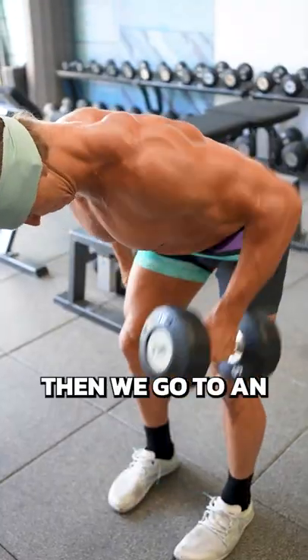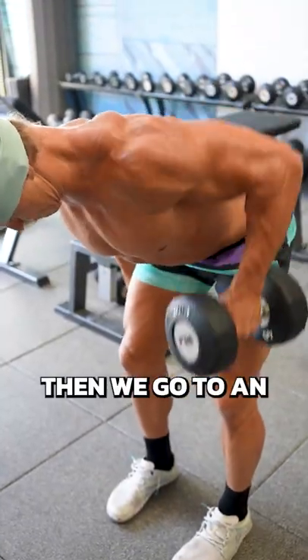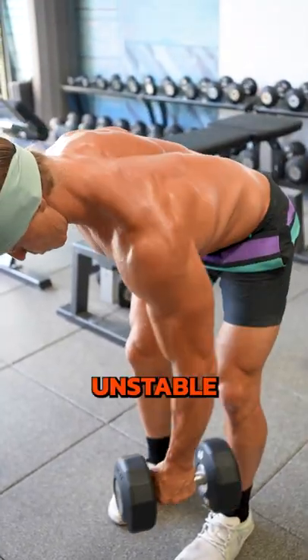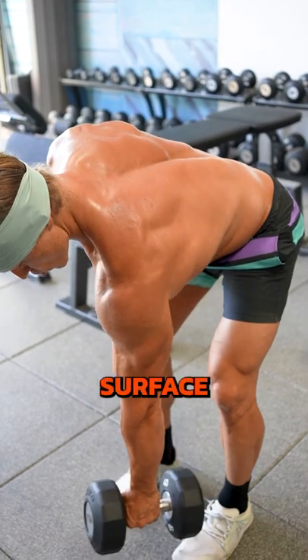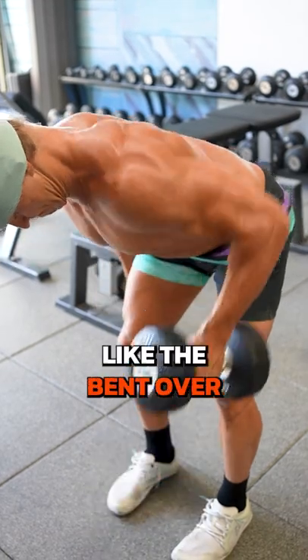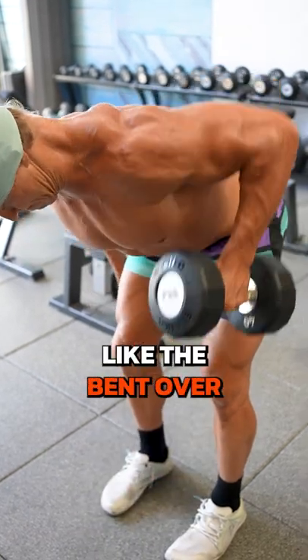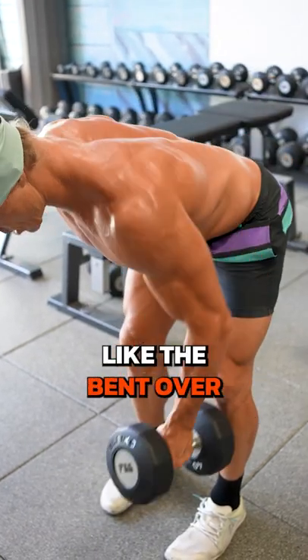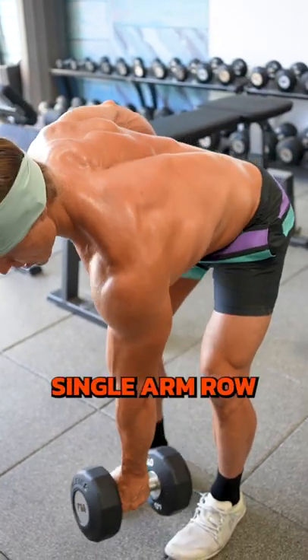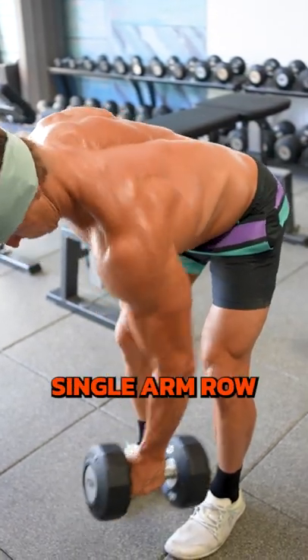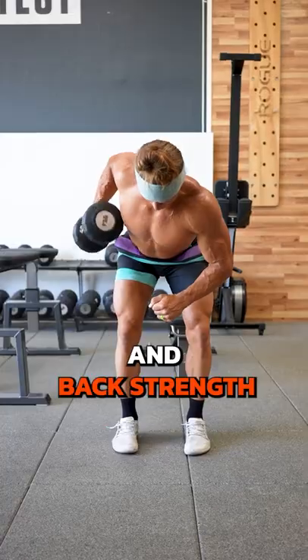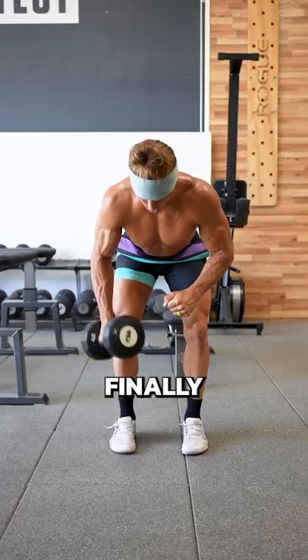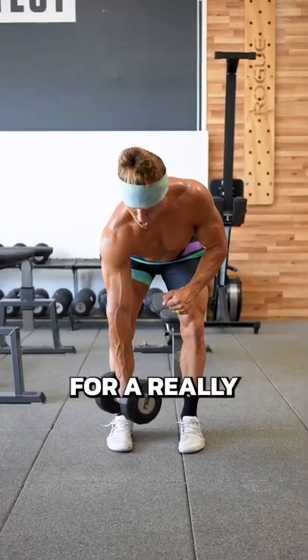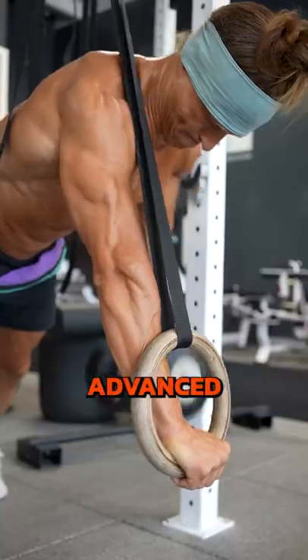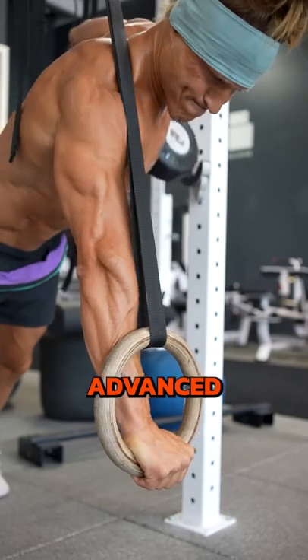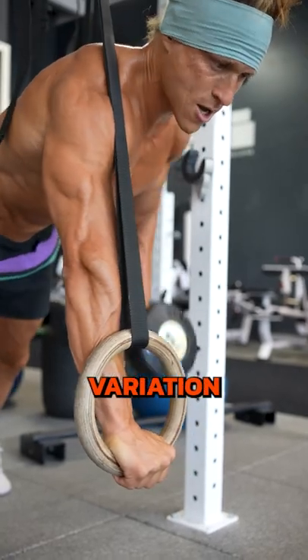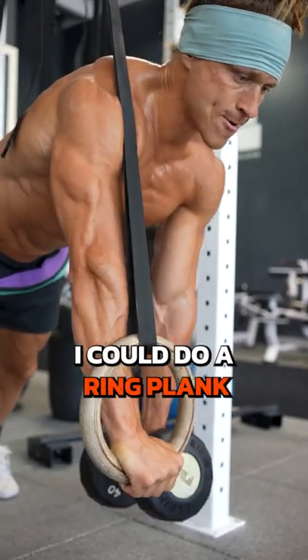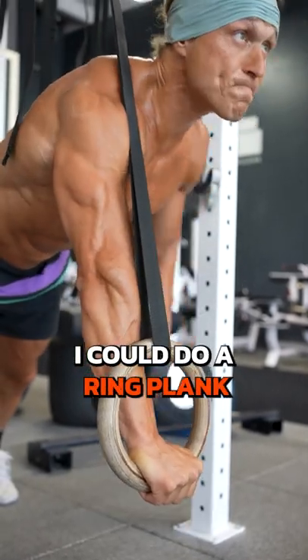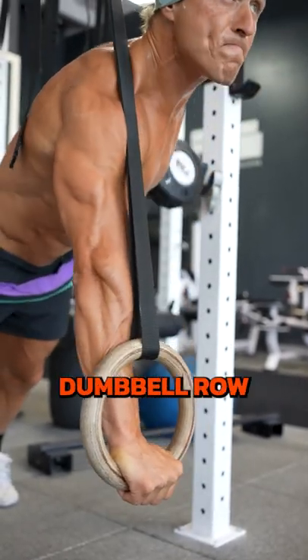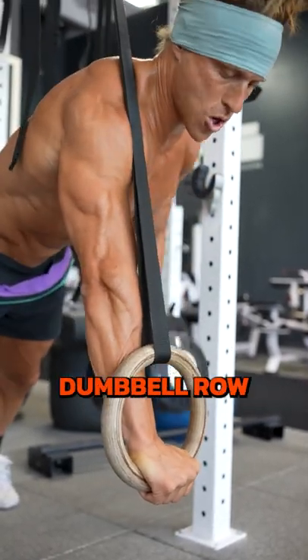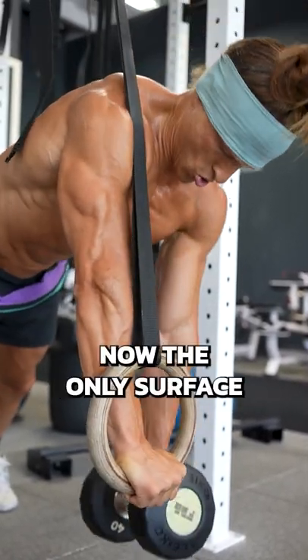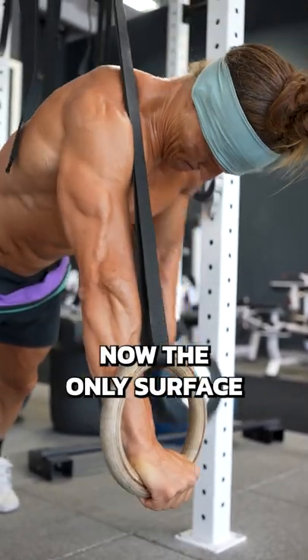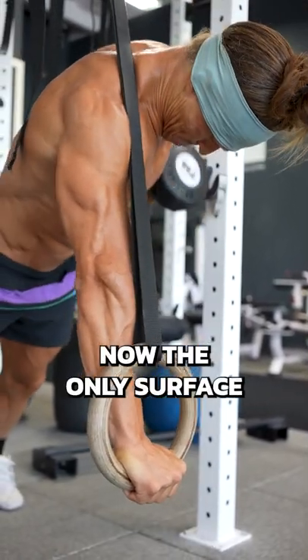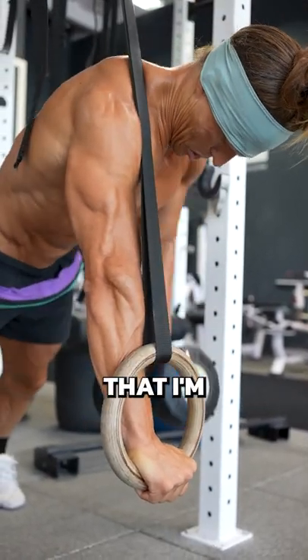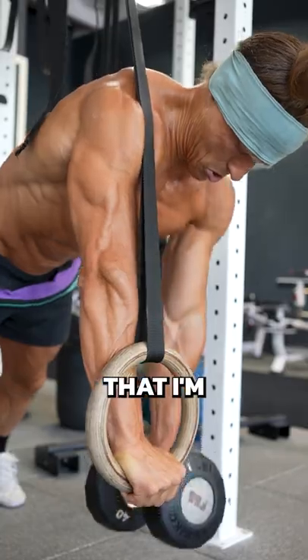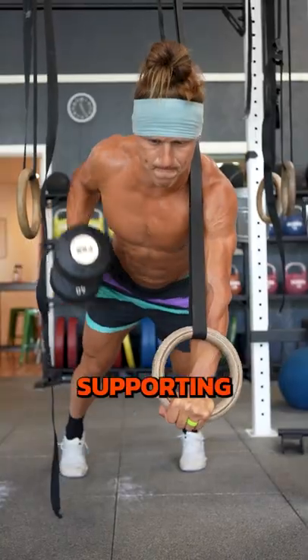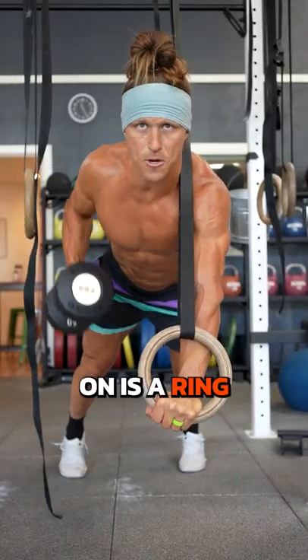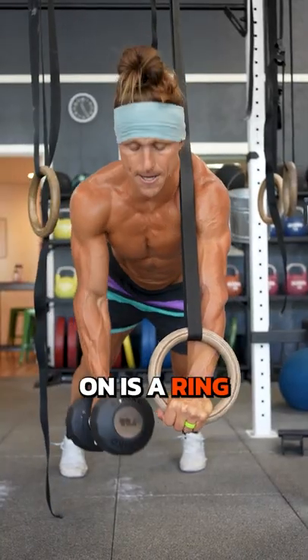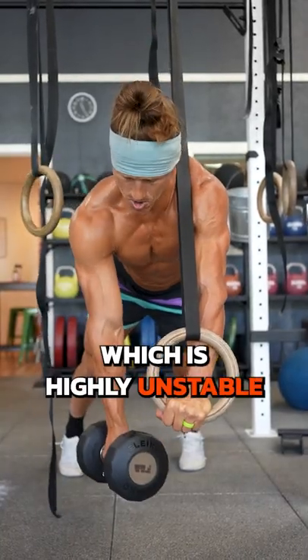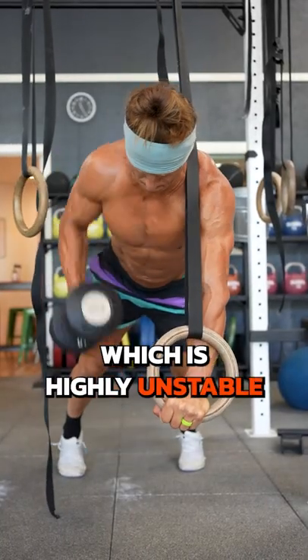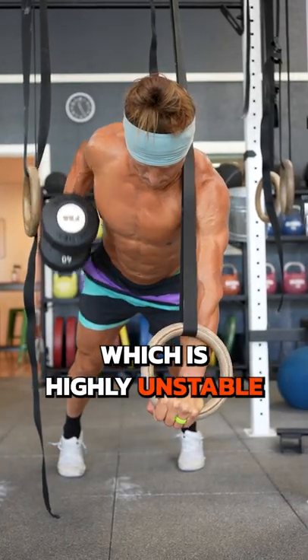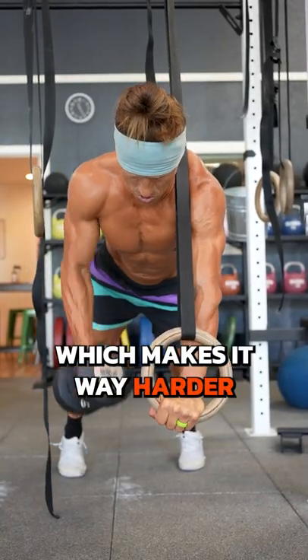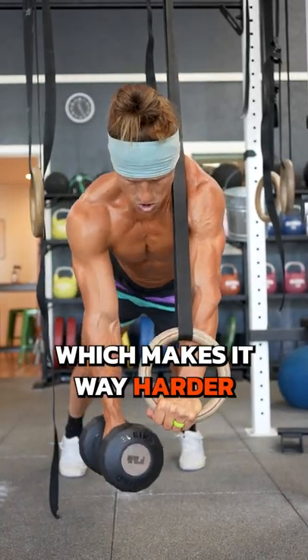If you want to make it even more challenging, then we go to an unstable surface like the bent over single arm row. Finally, for a really advanced variation, I could do a ring plank dumbbell row. Now the only surface that I'm supporting myself on is a ring, which is highly unstable, which makes it way harder.